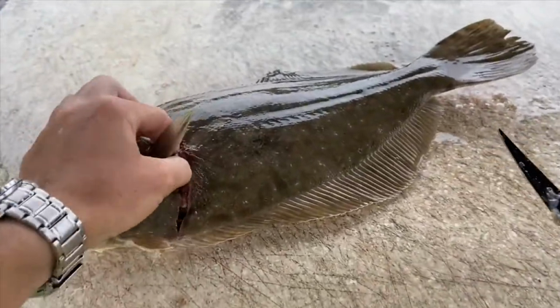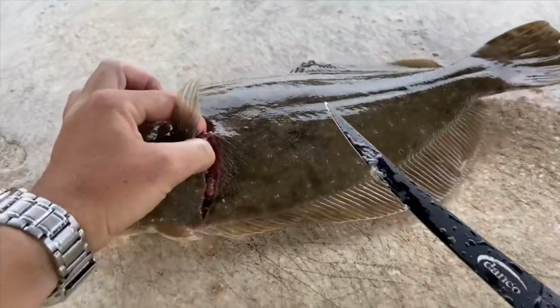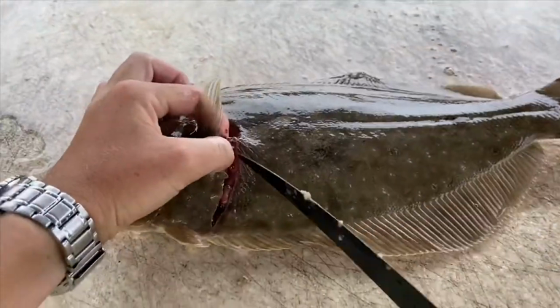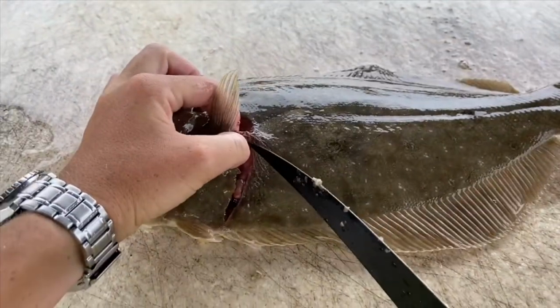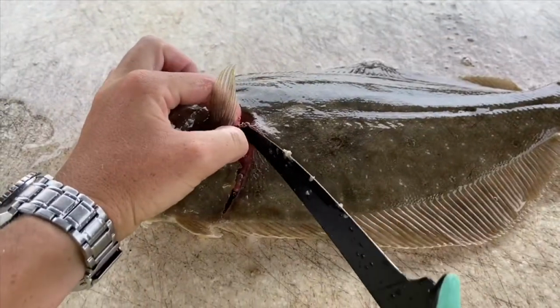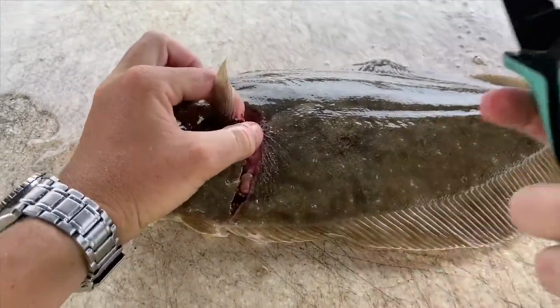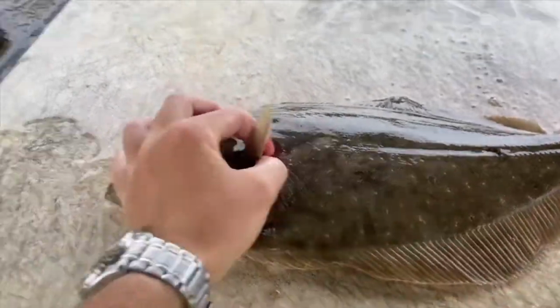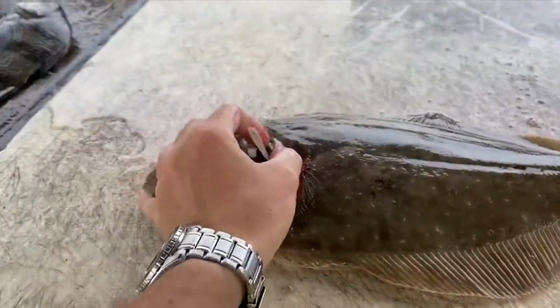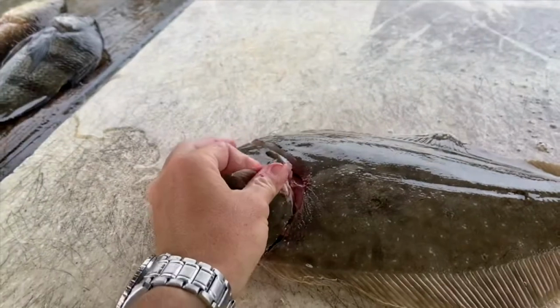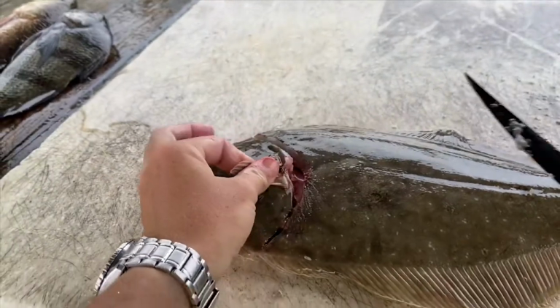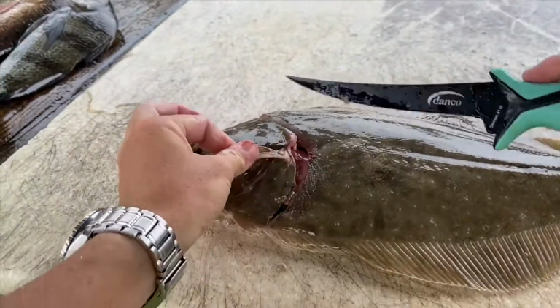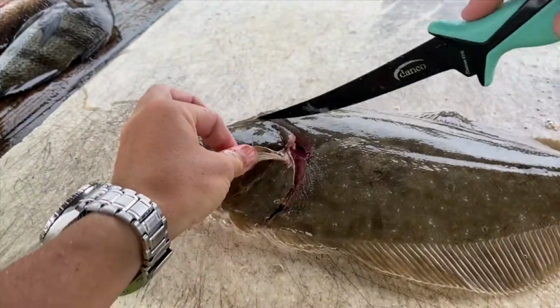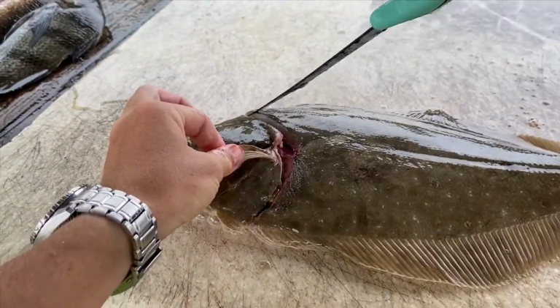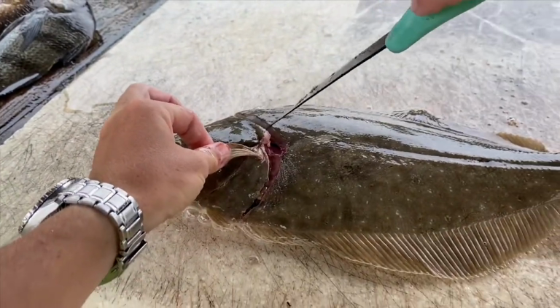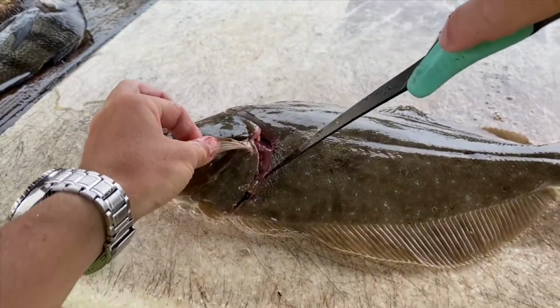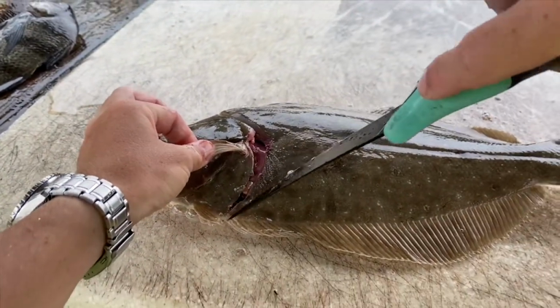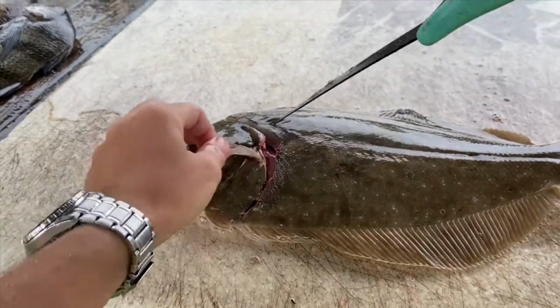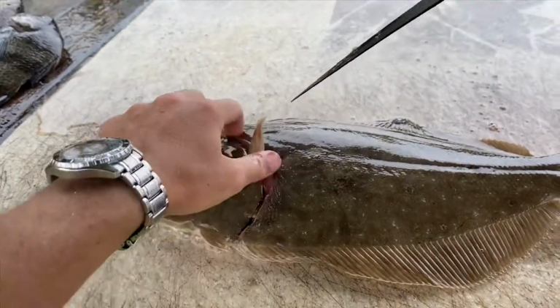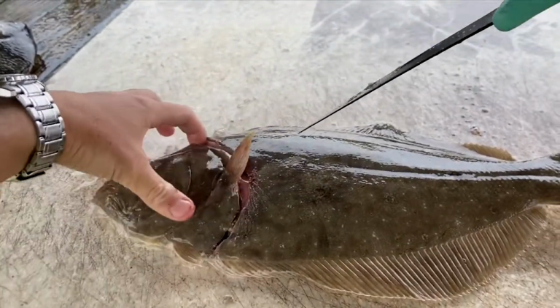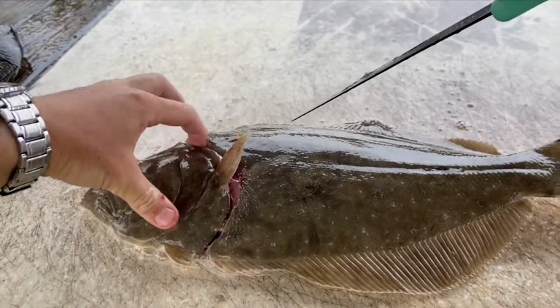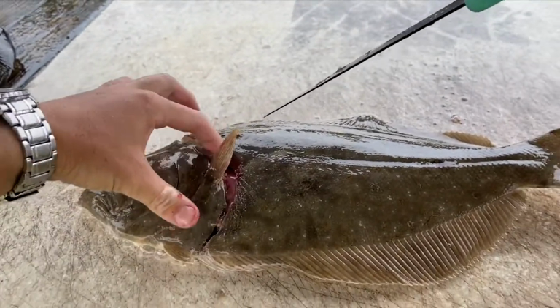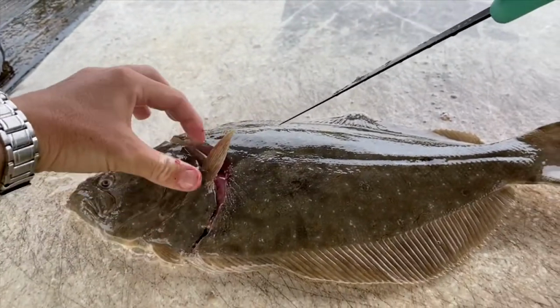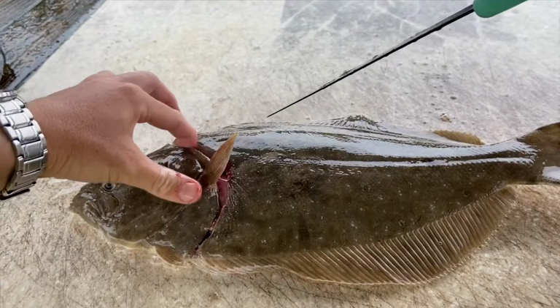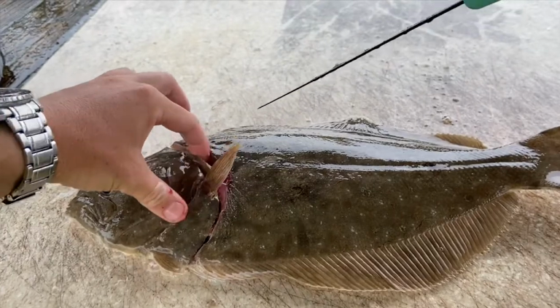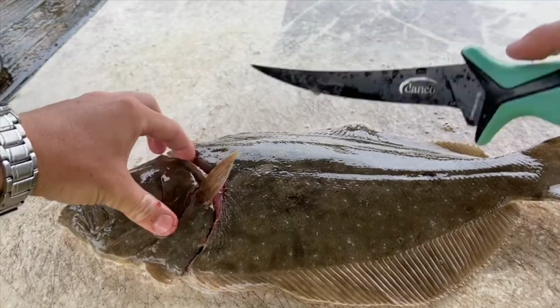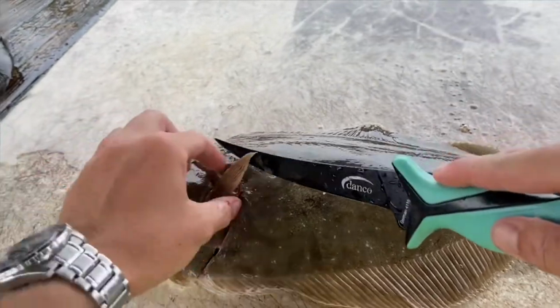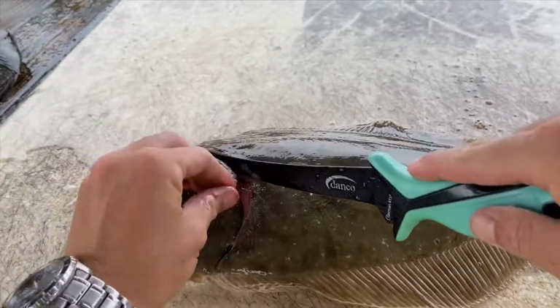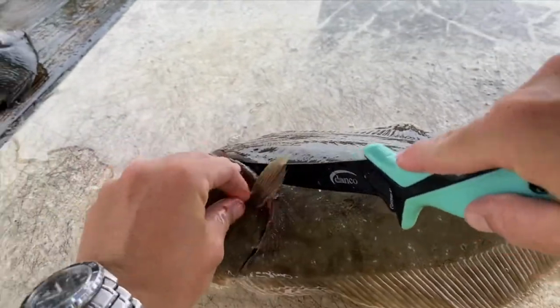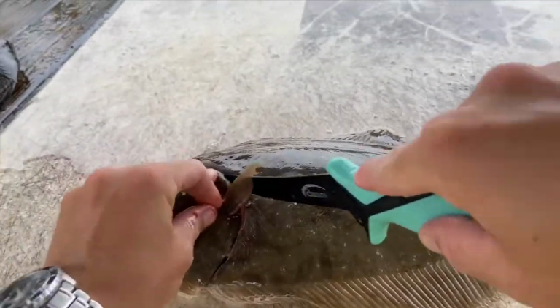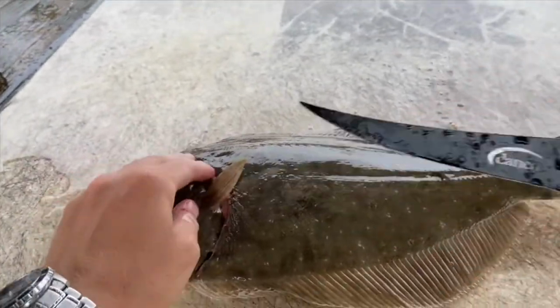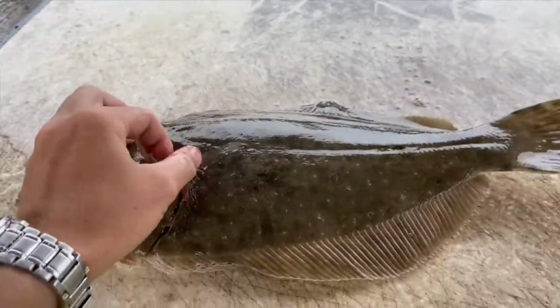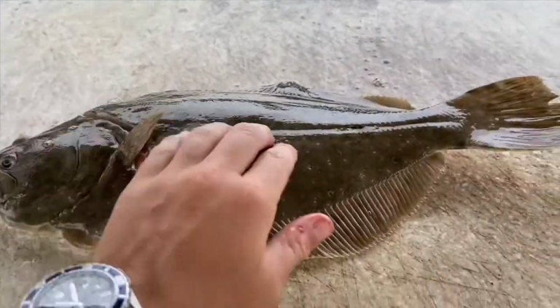So once you have that, once you cut like that, you're going to cut a line right around. You're going to want to make sure you're getting all this meat up here — there's a ton of meat right up in here. You're going to make sure you get all the way down to that backbone.